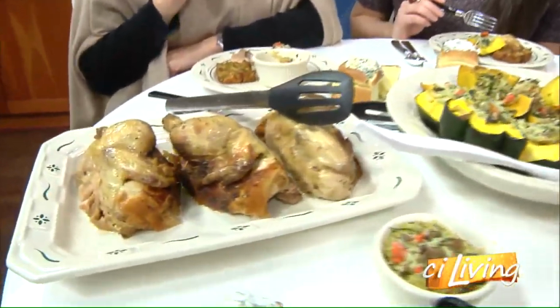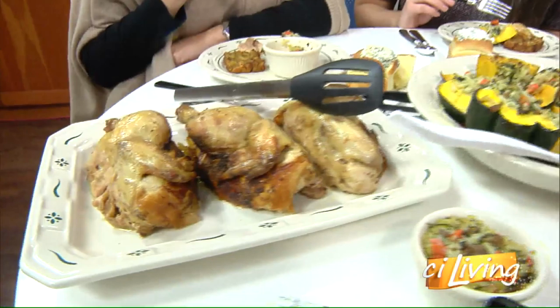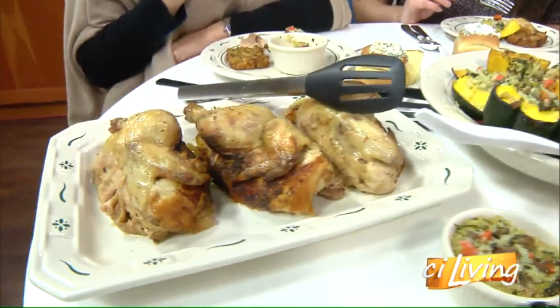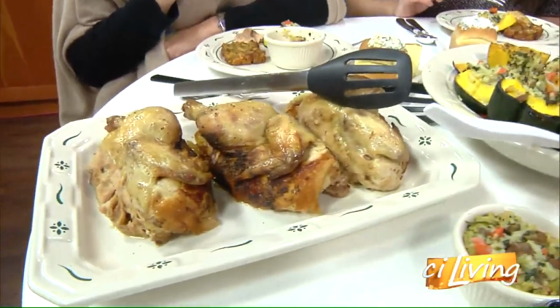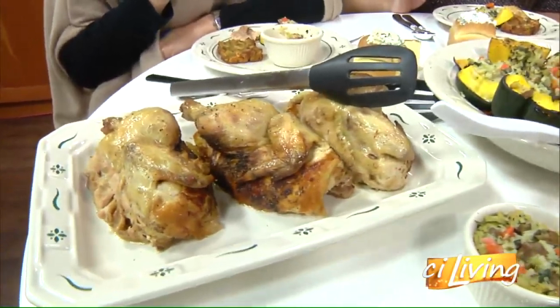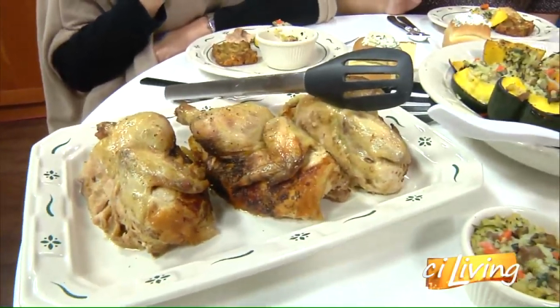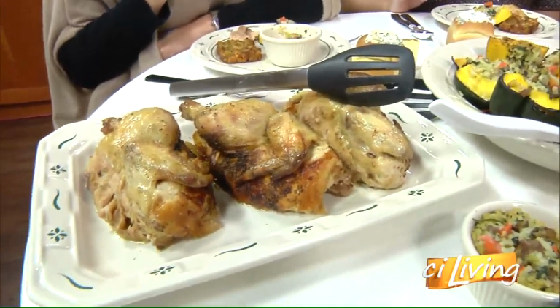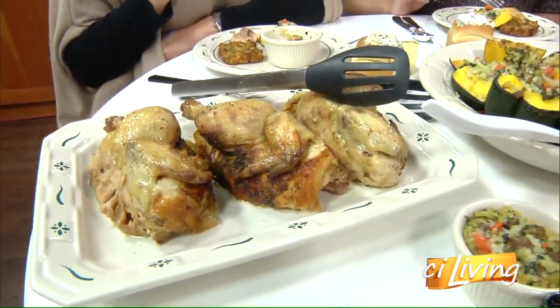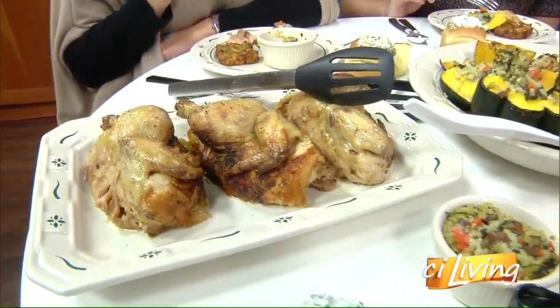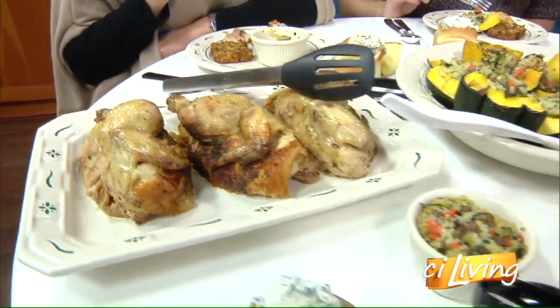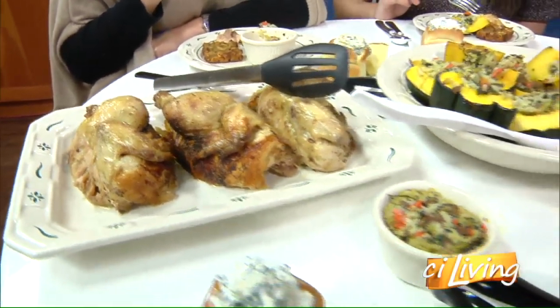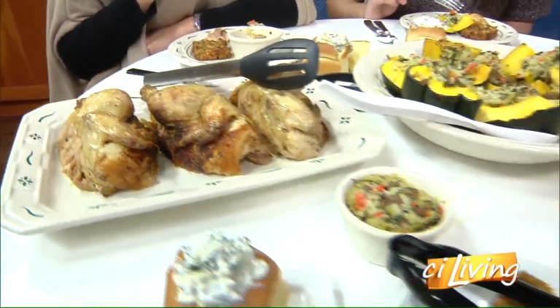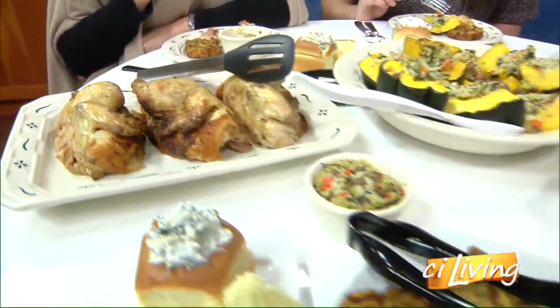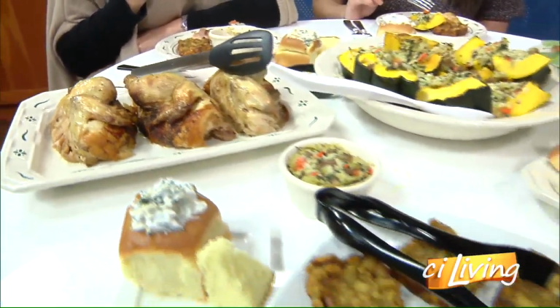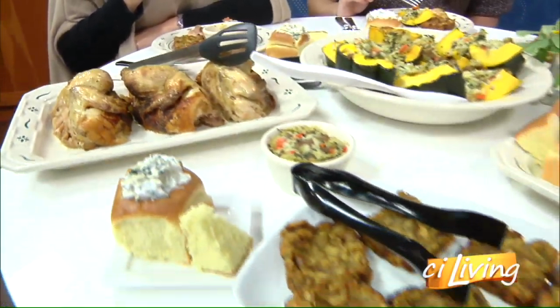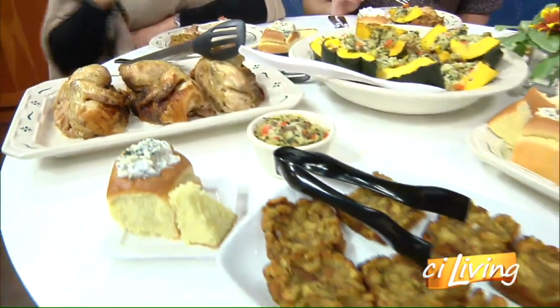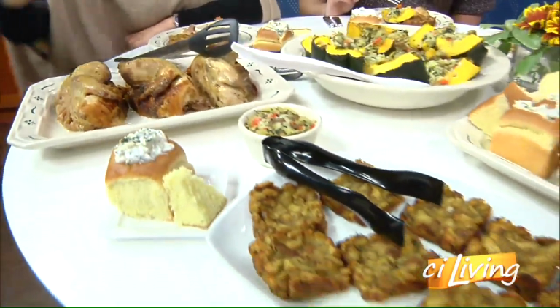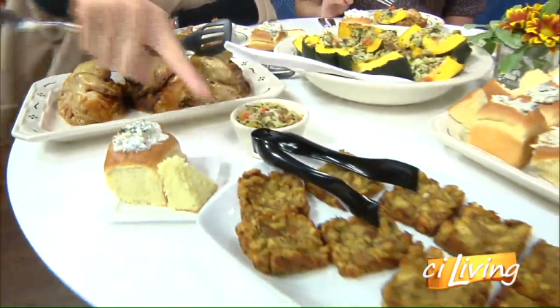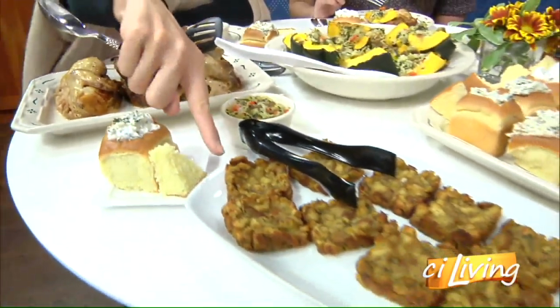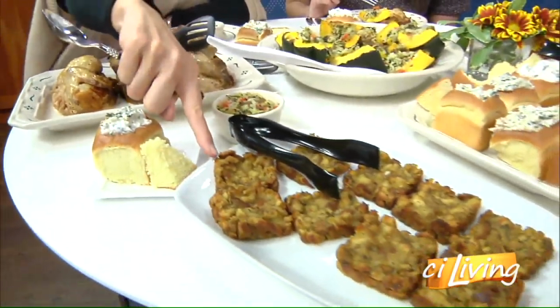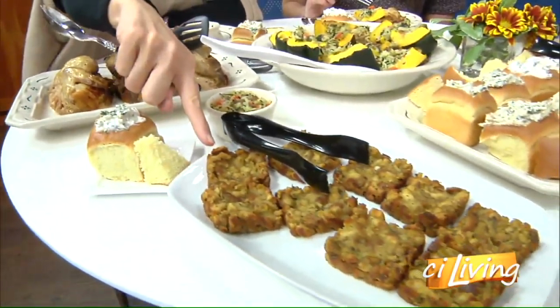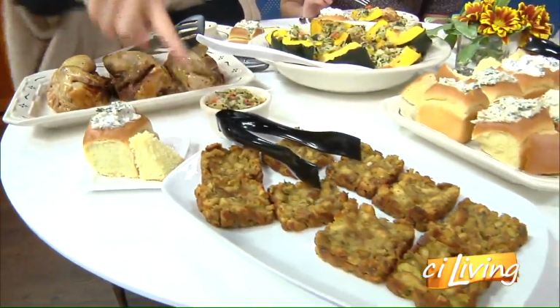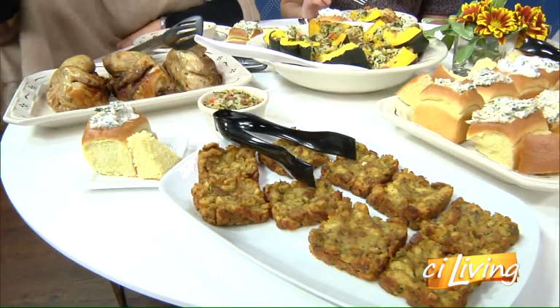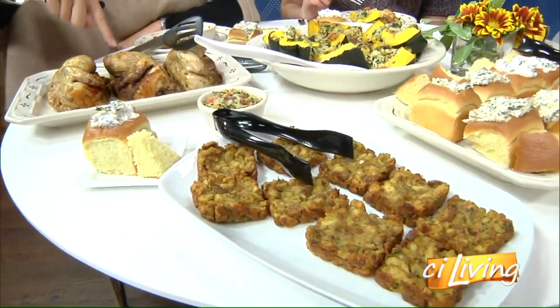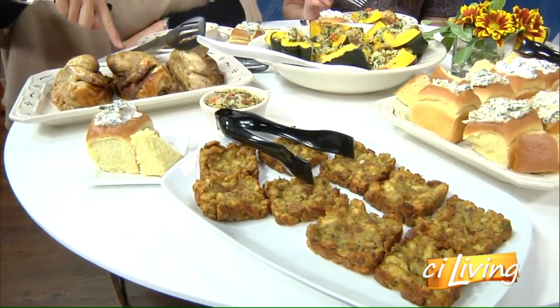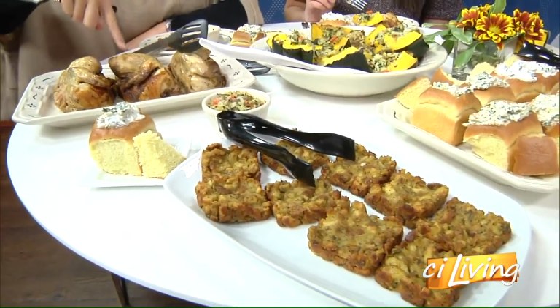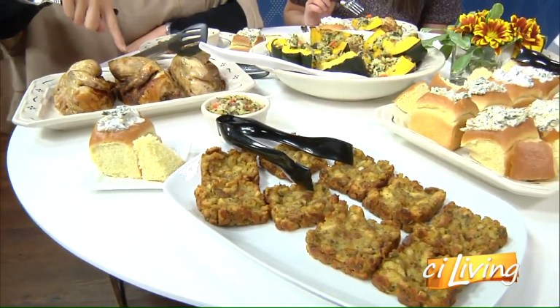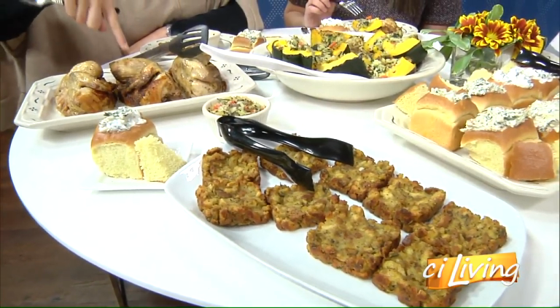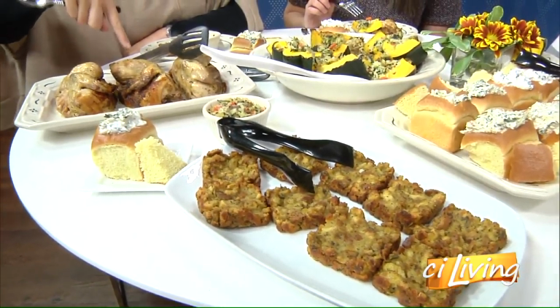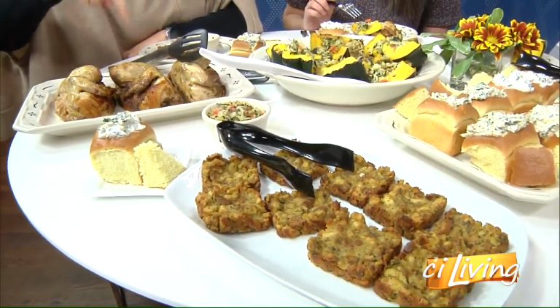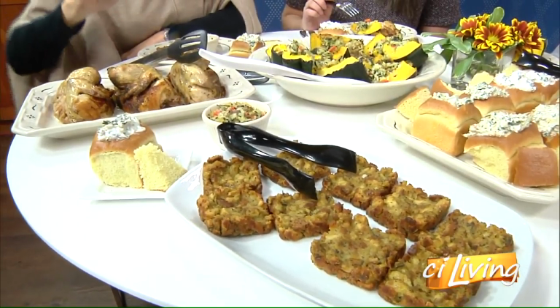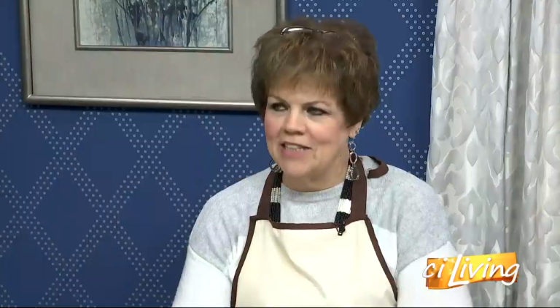And then this is the regular stuffing — no cornbread. So we have two types: stuffing stuffing and cornbread stuffing.